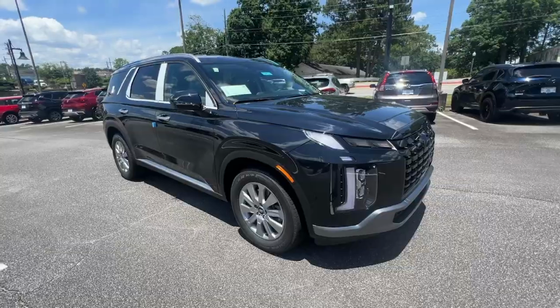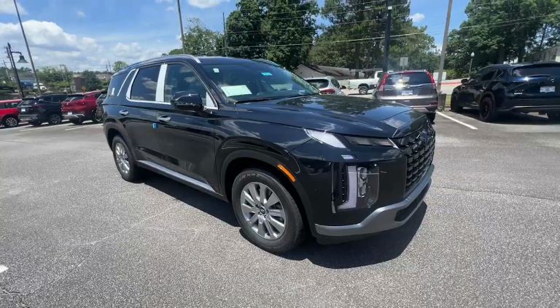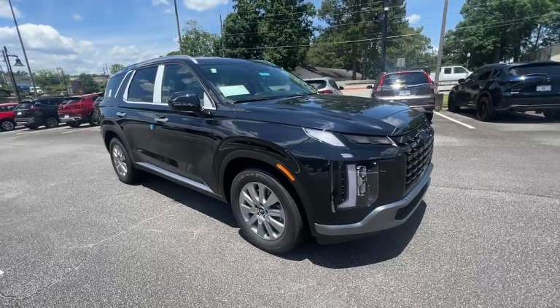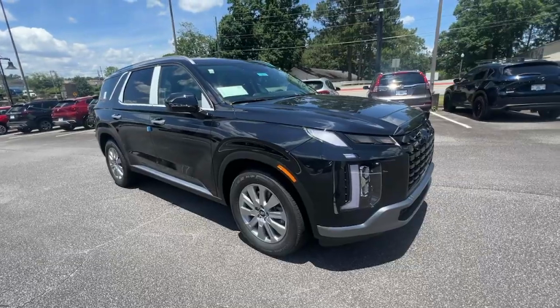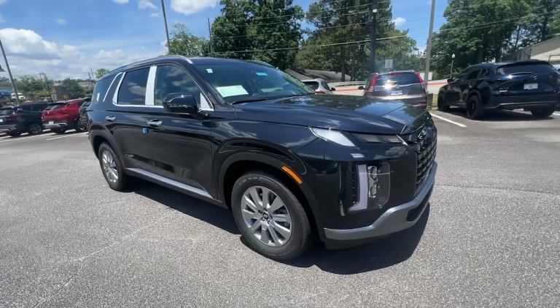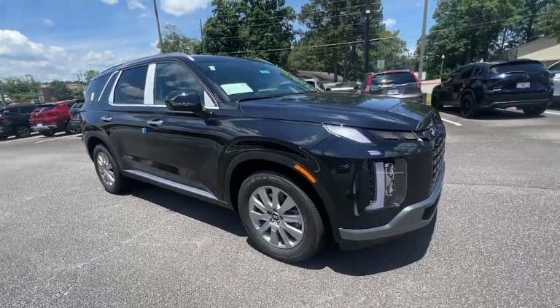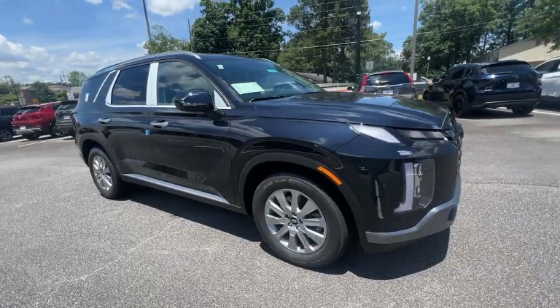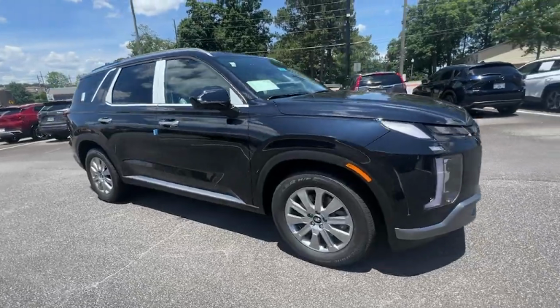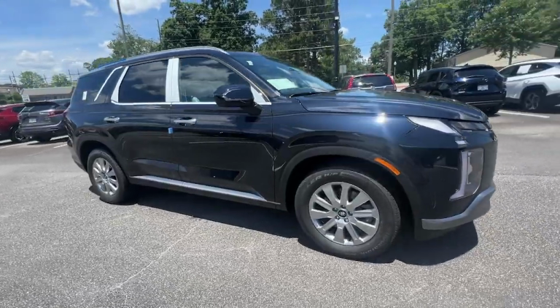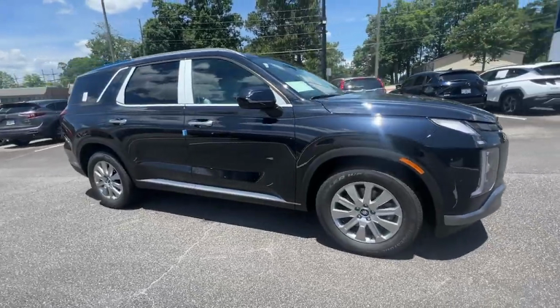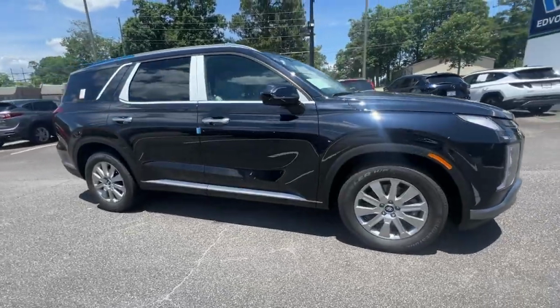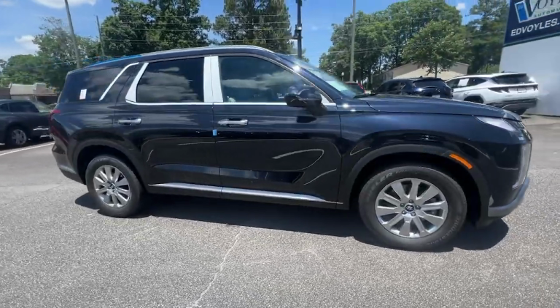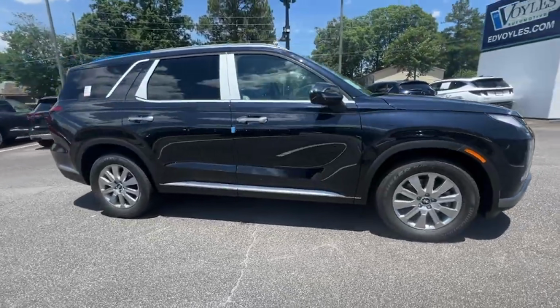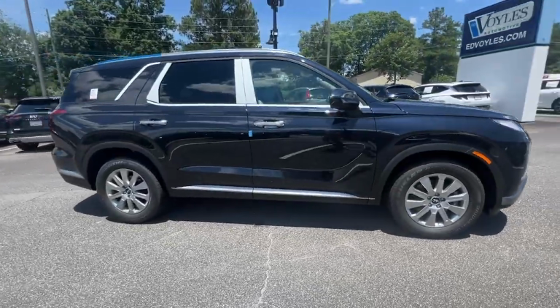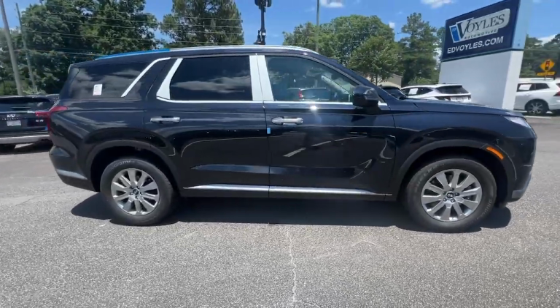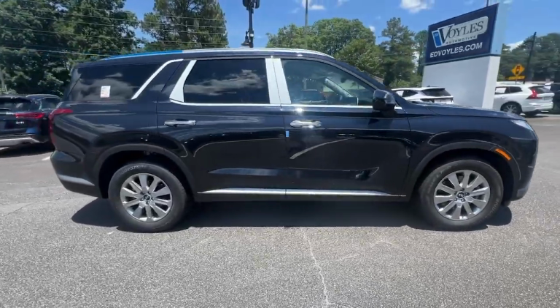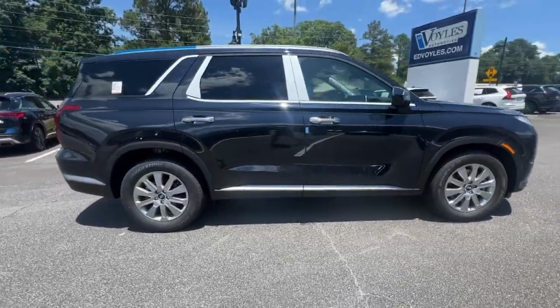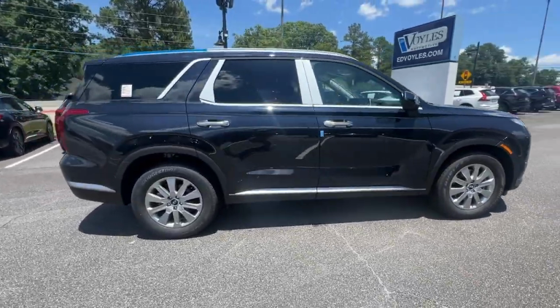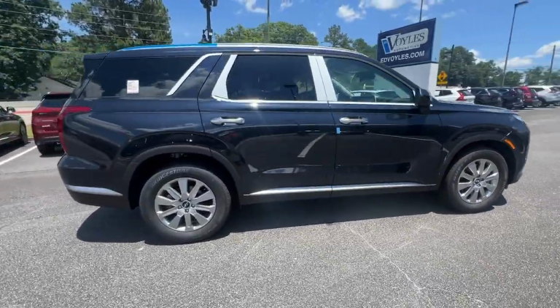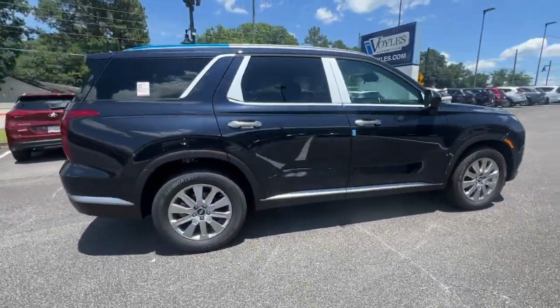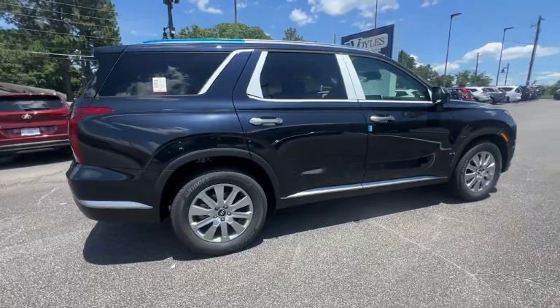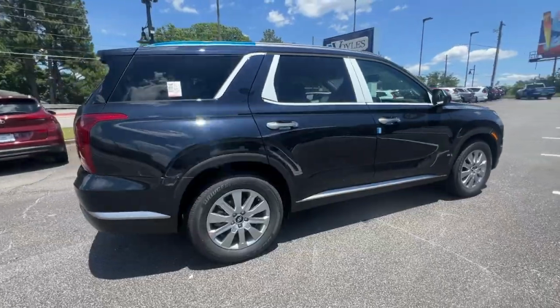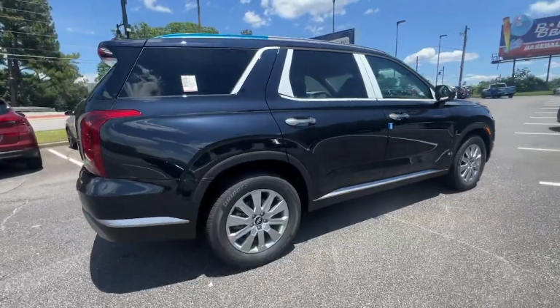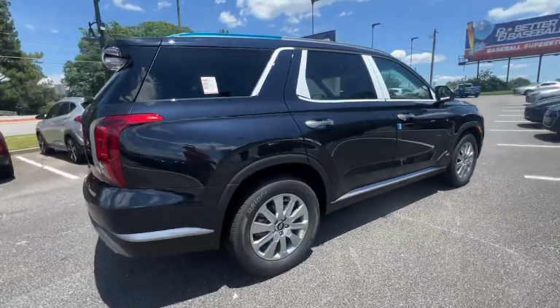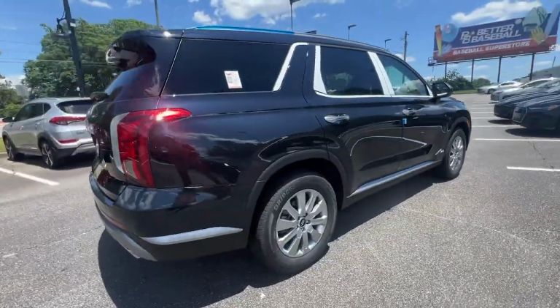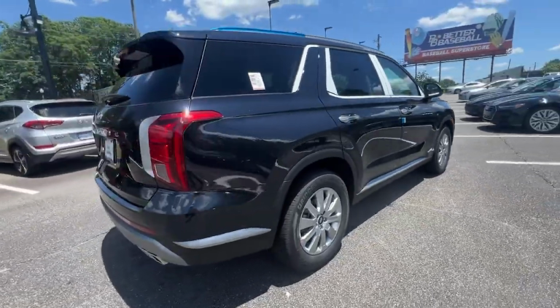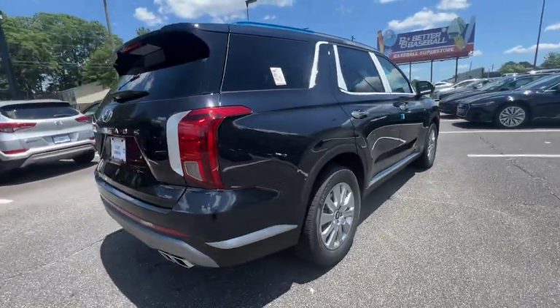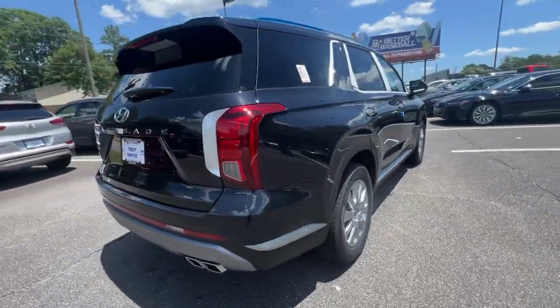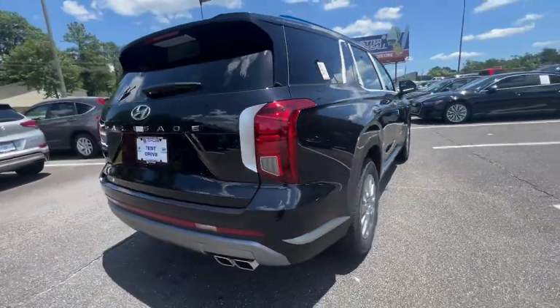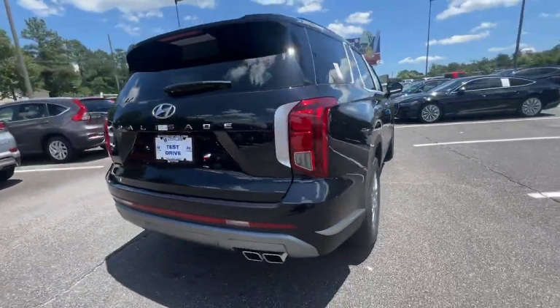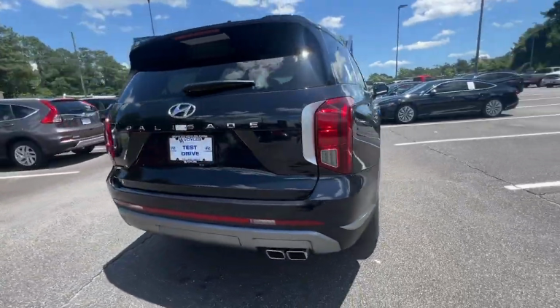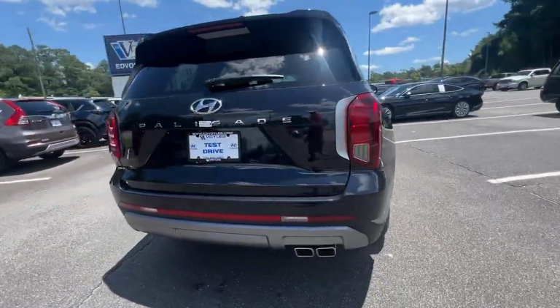Enjoy the view of this 2024 Hyundai Palisade. This boldly styled, highly capable Palisade is an outstanding value.